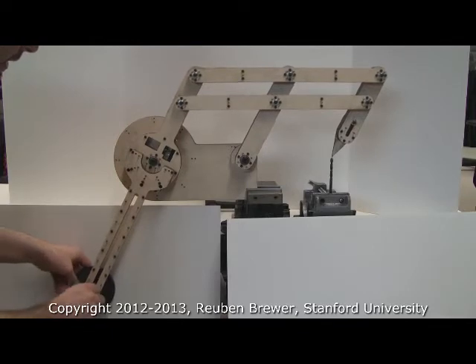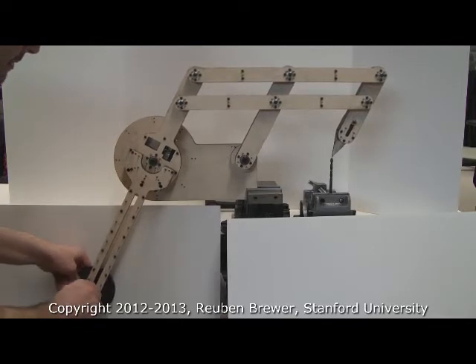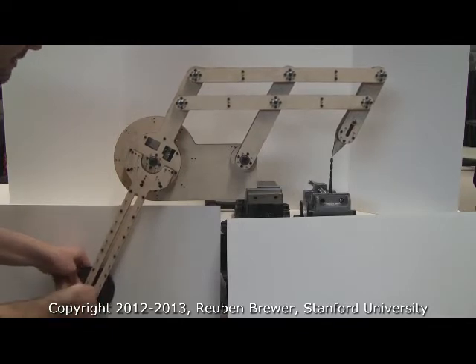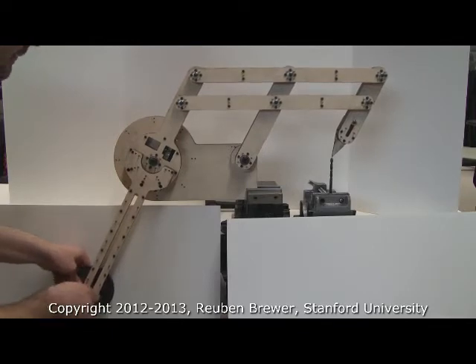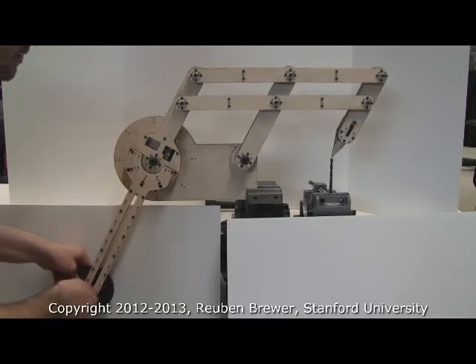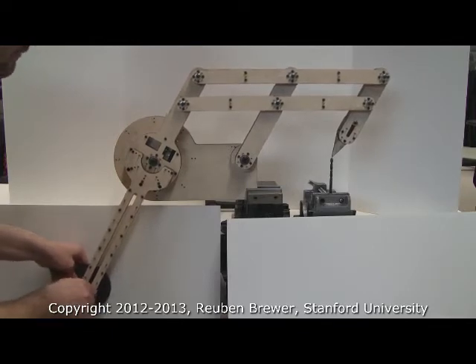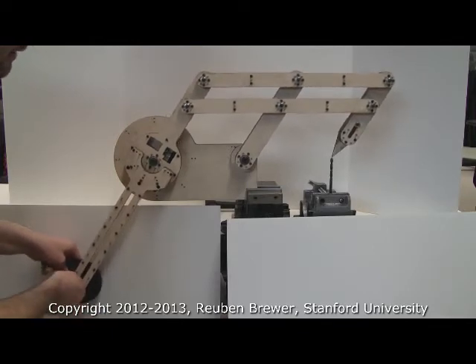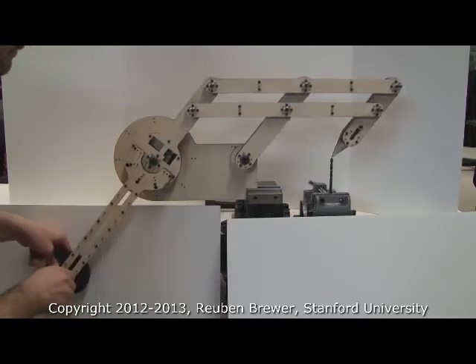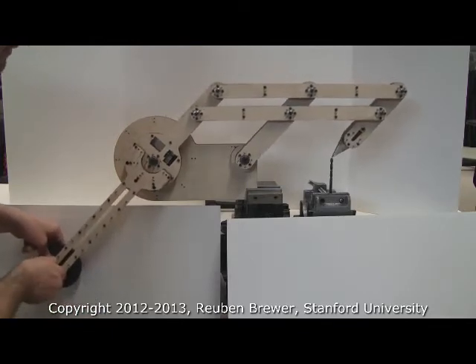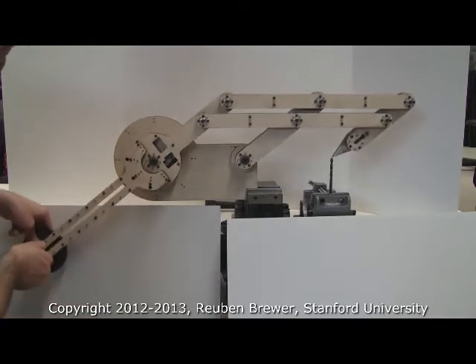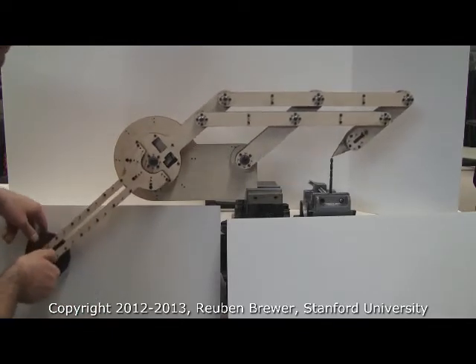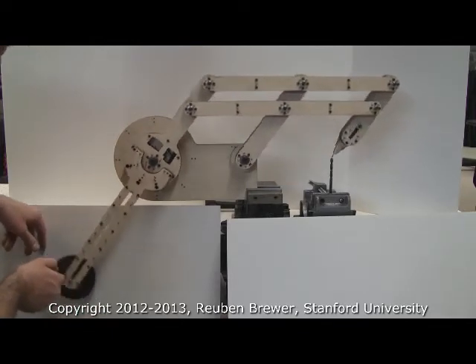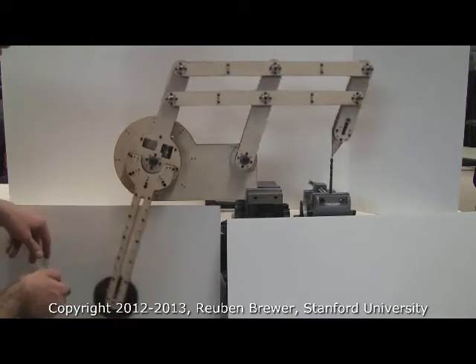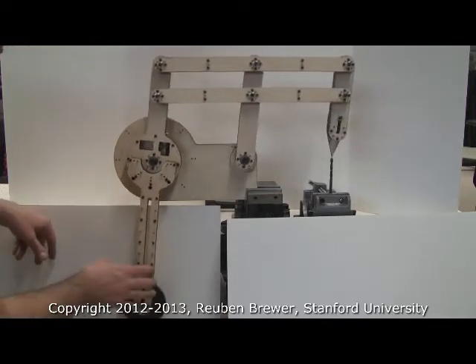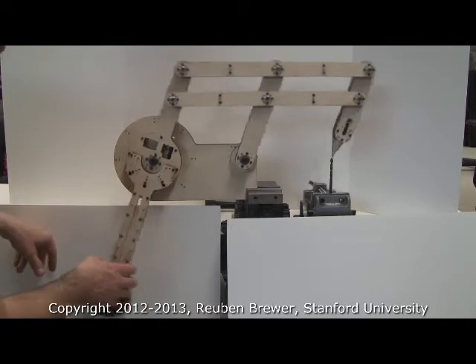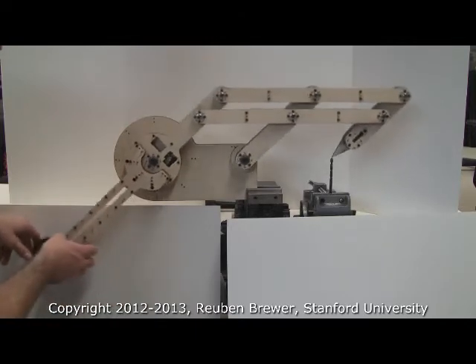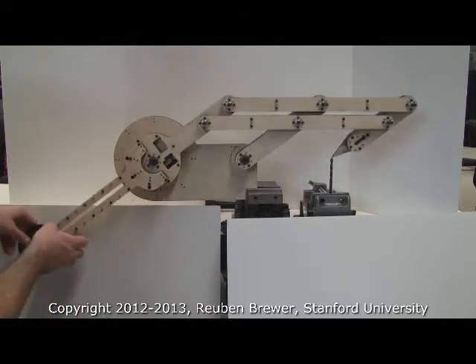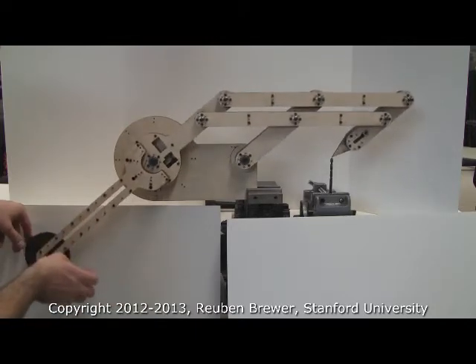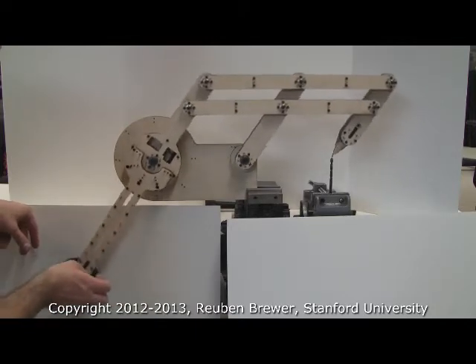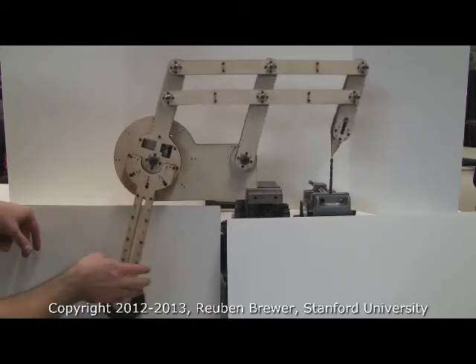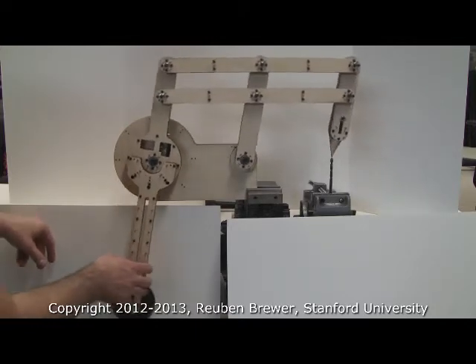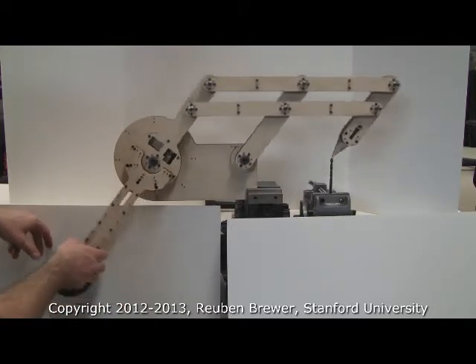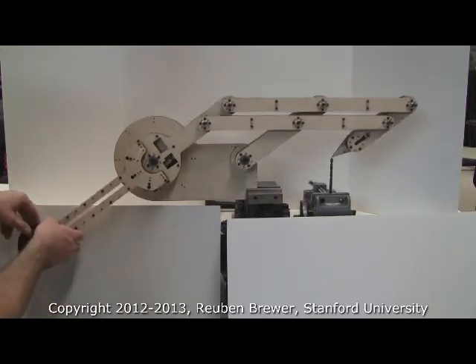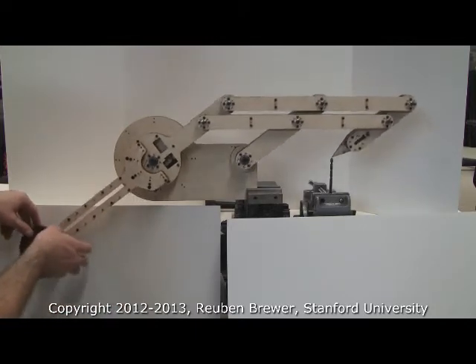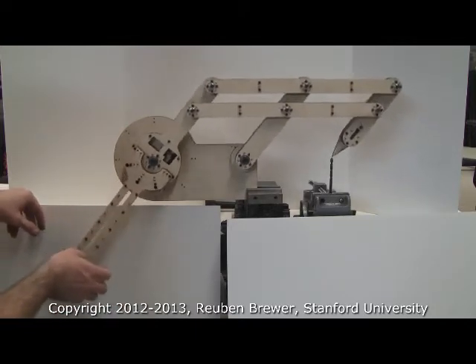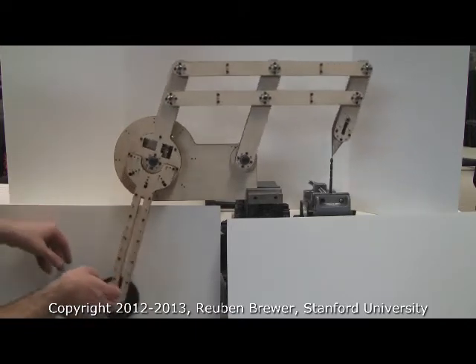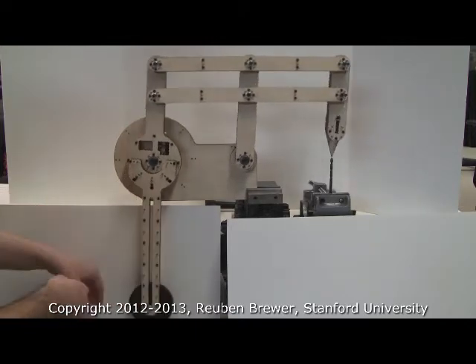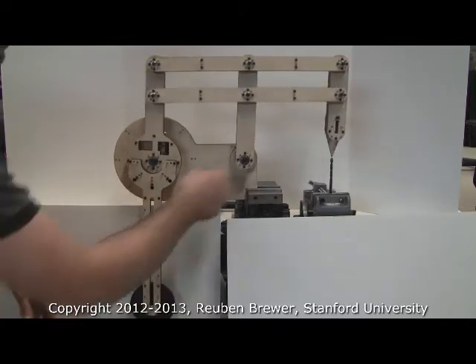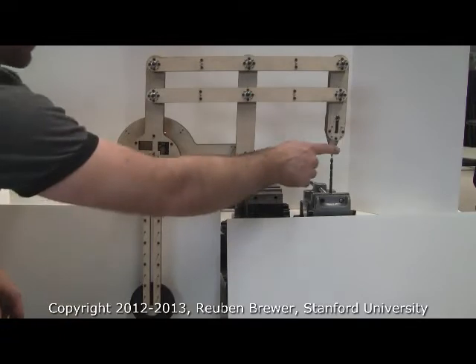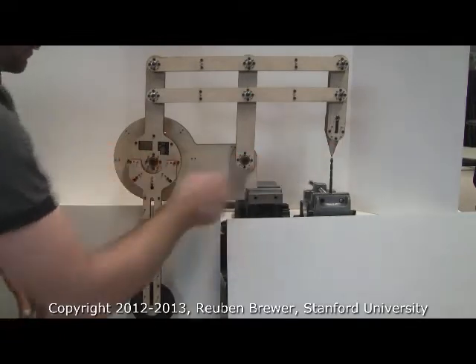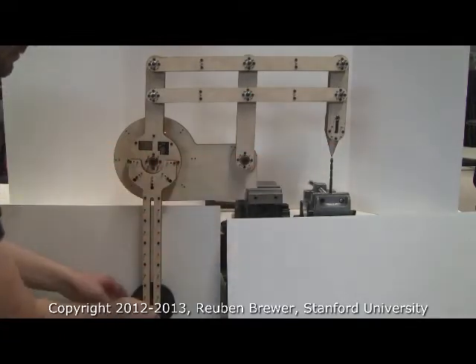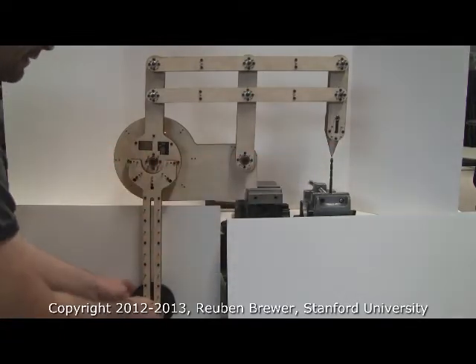You can see this is too heavy in this configuration, and so it just falls back. But we could make this heavier and then it would be balanced.